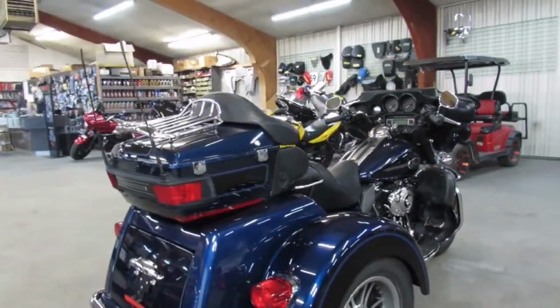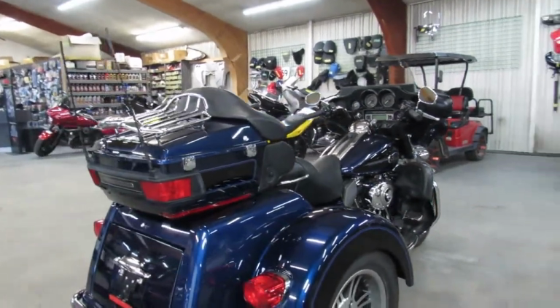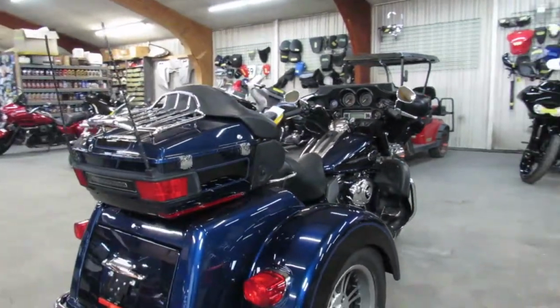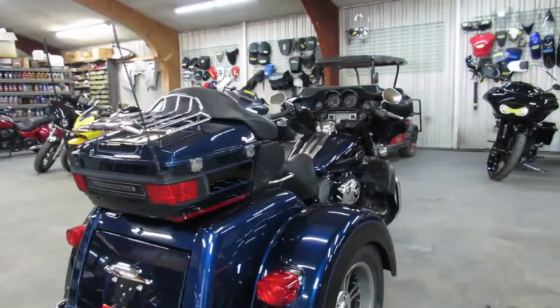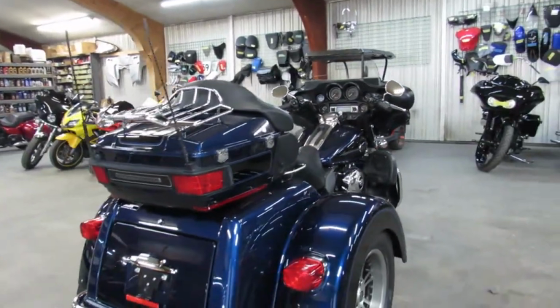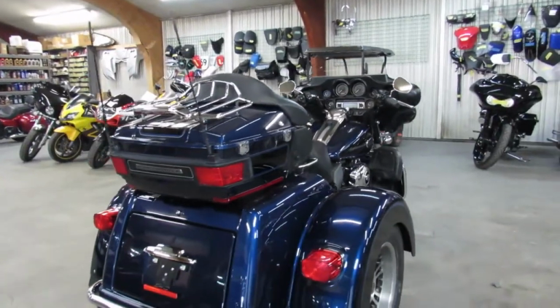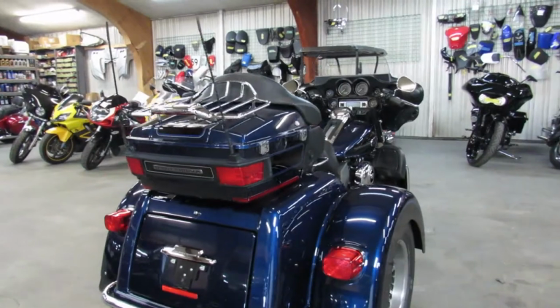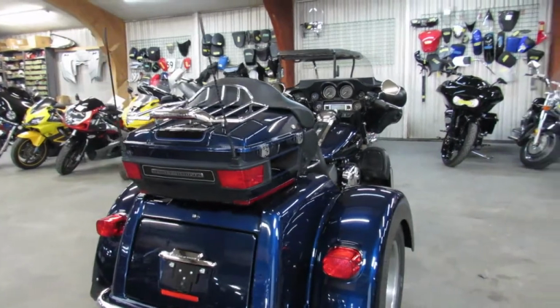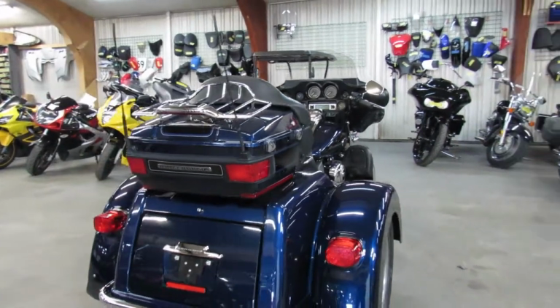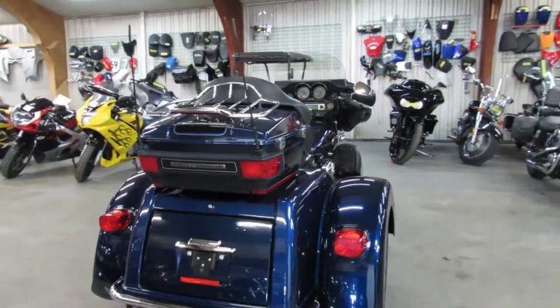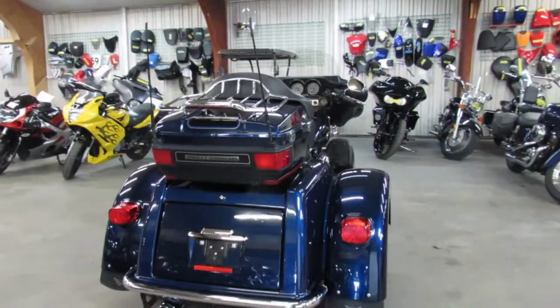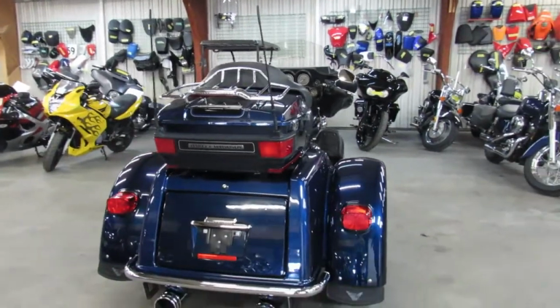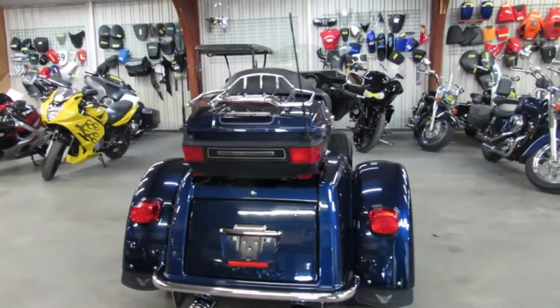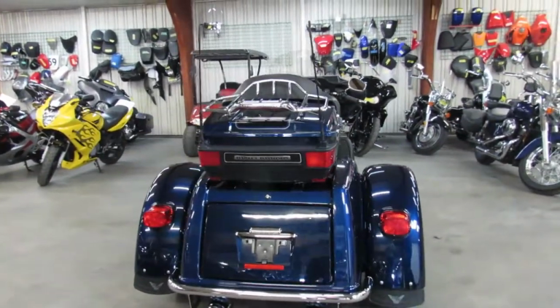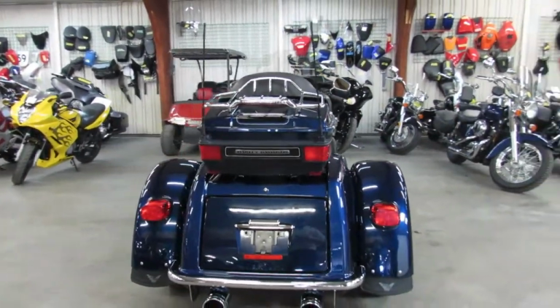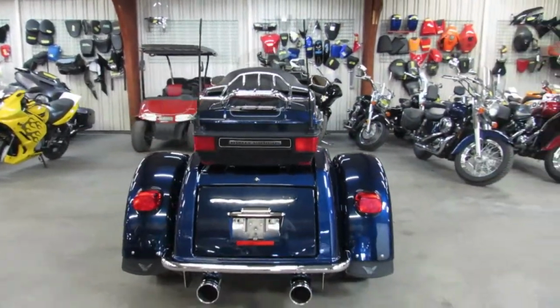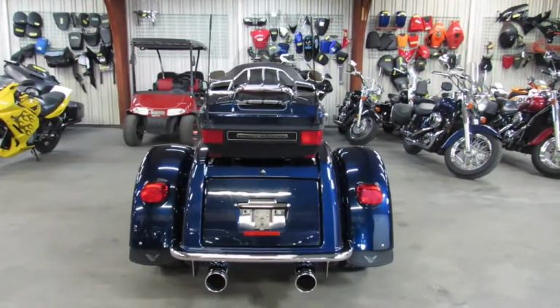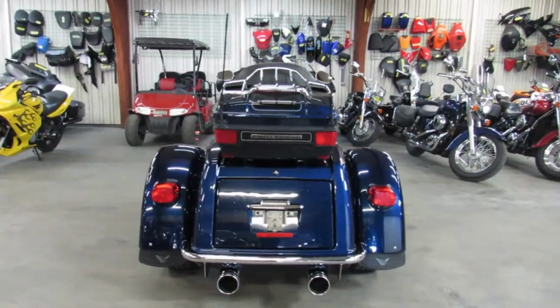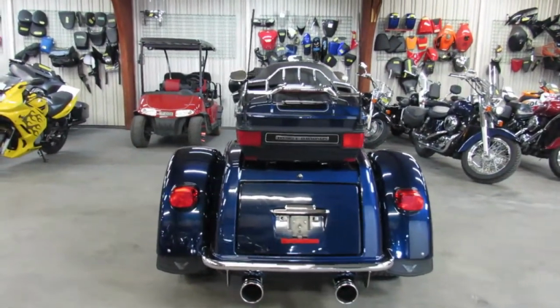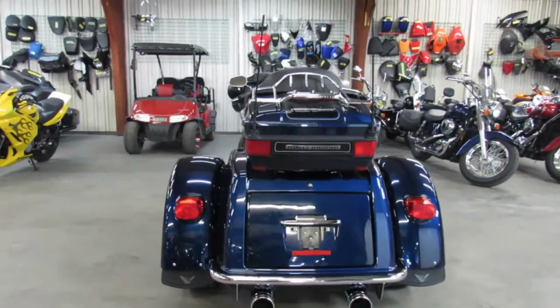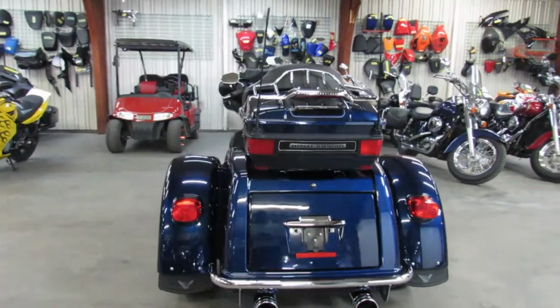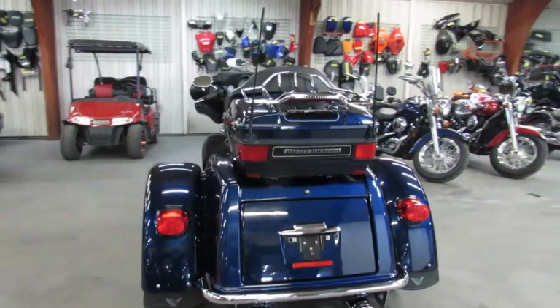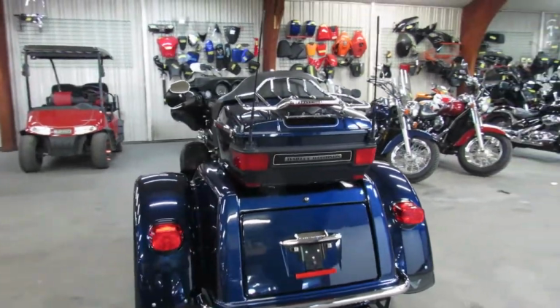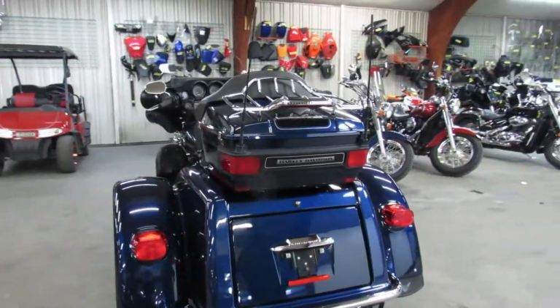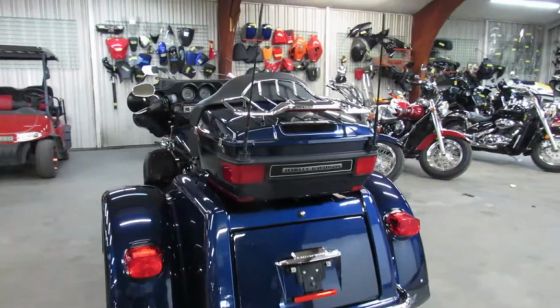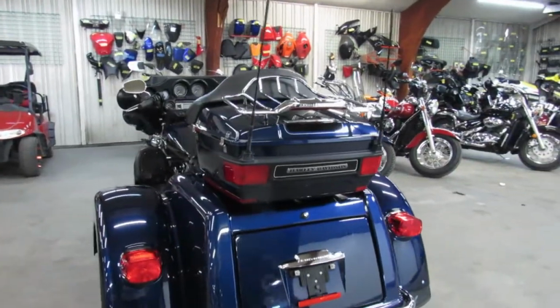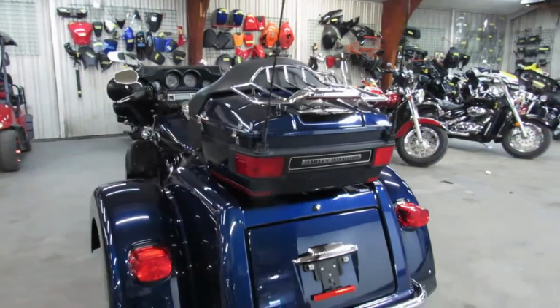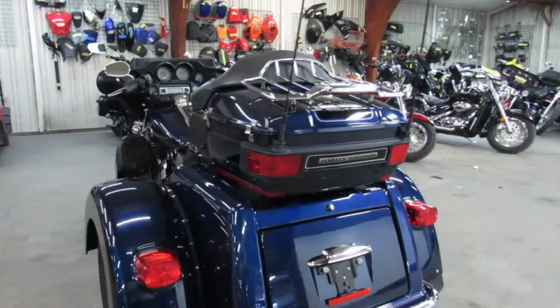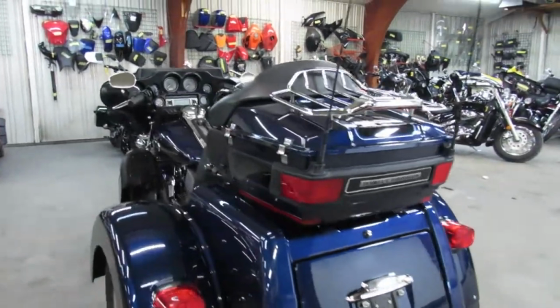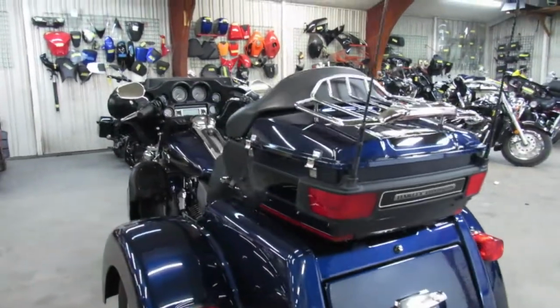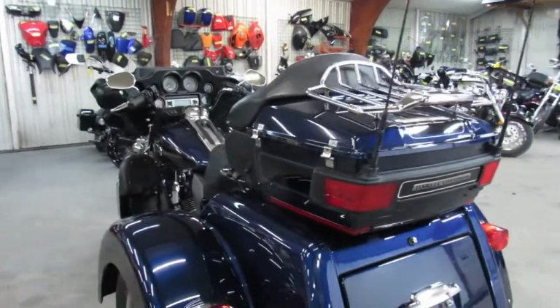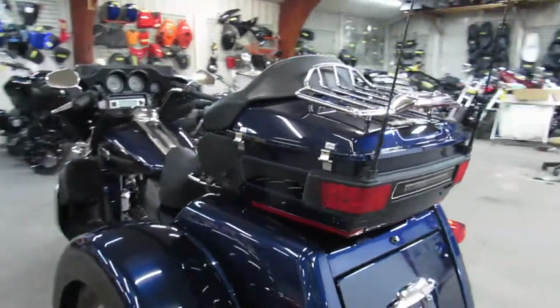You're not going to want to miss it — it's a 2013 Harley Tri-Glide. We've got guaranteed financing, leasing programs, layaway programs, and trades are always welcome. Give us a call at 810-648-9500.